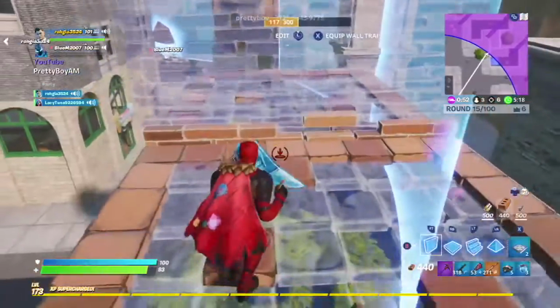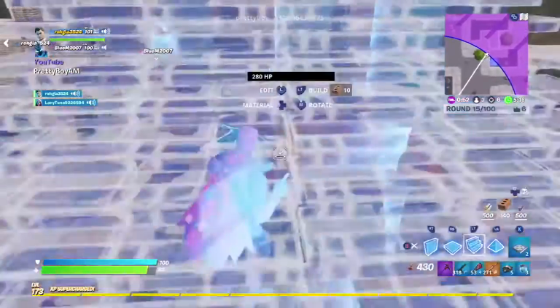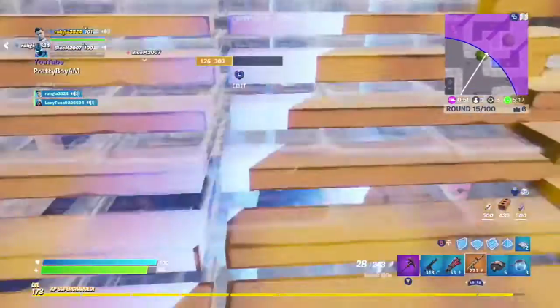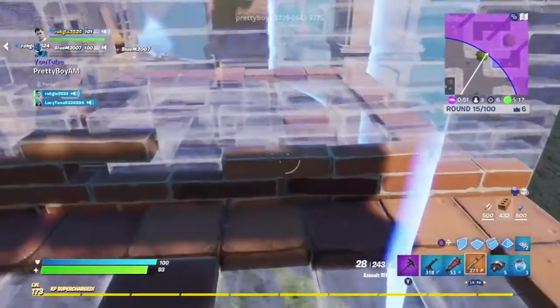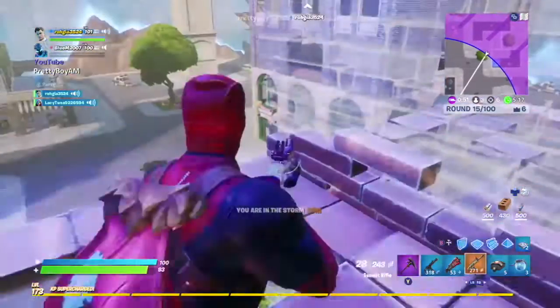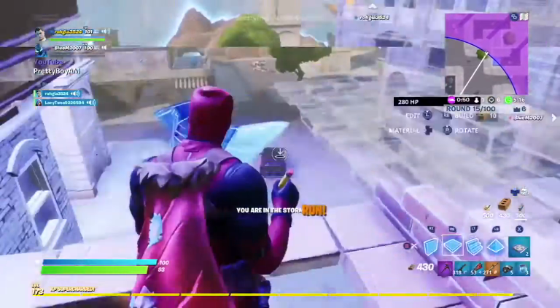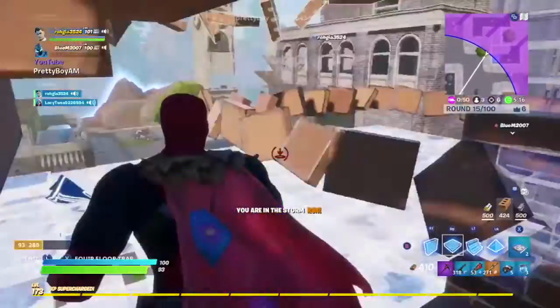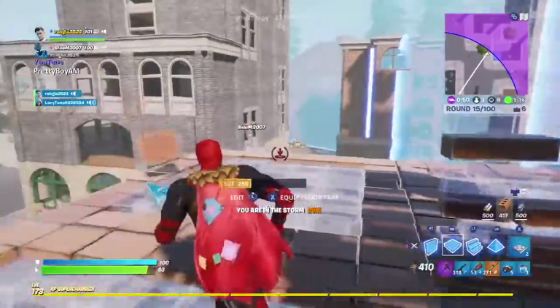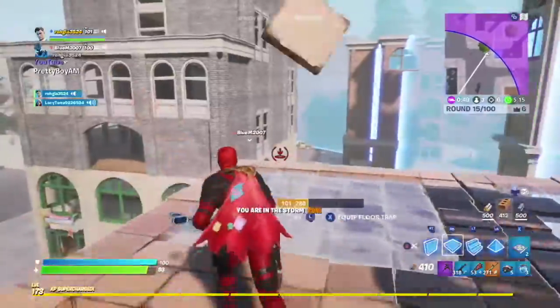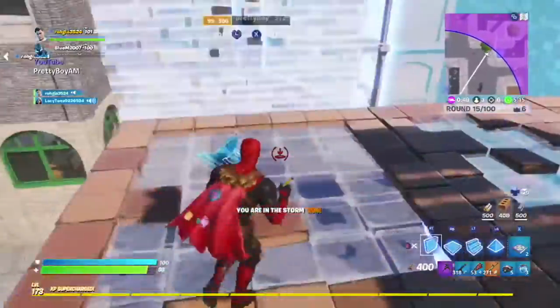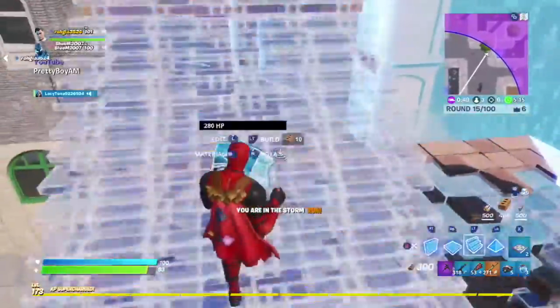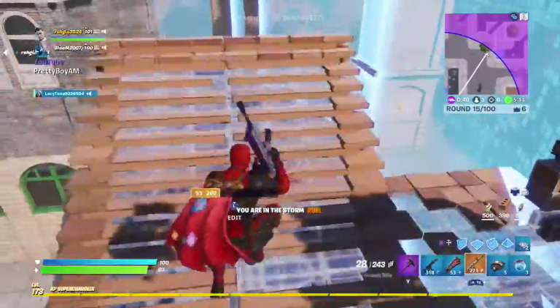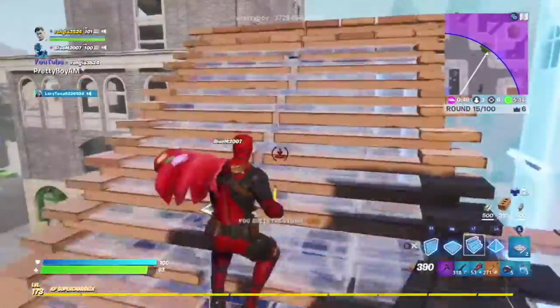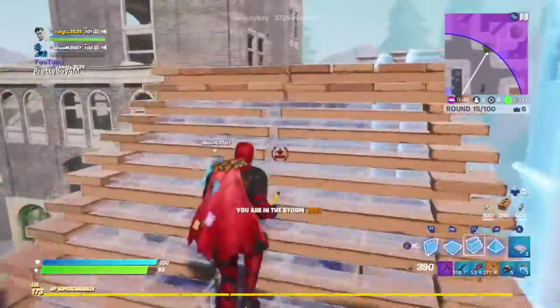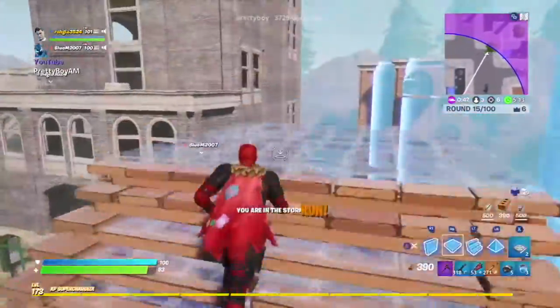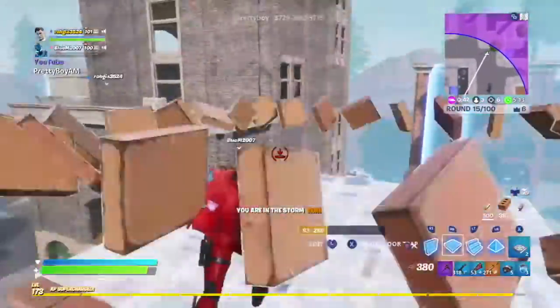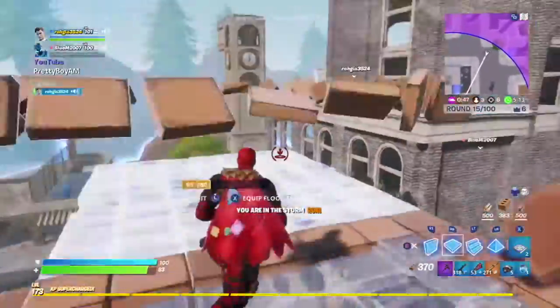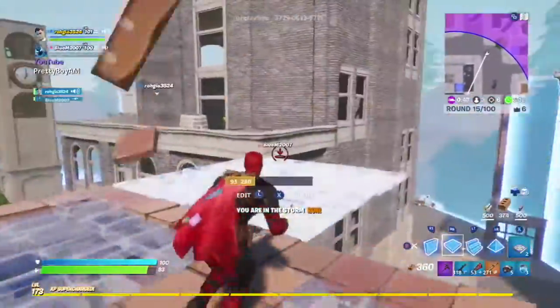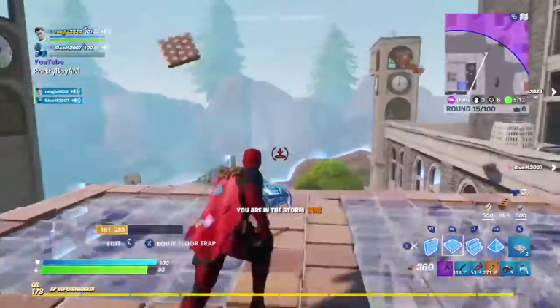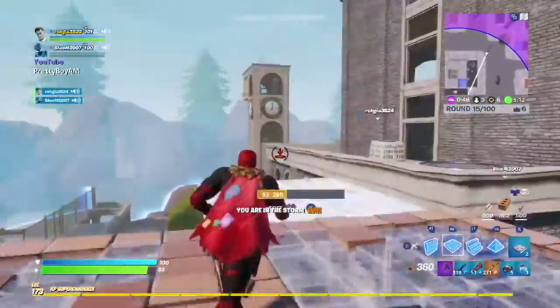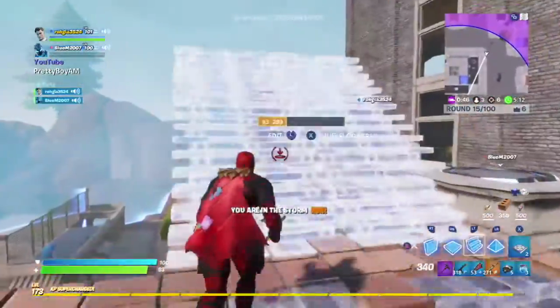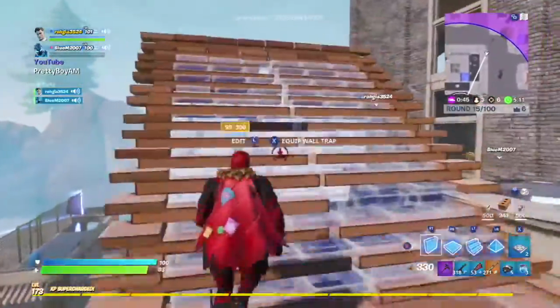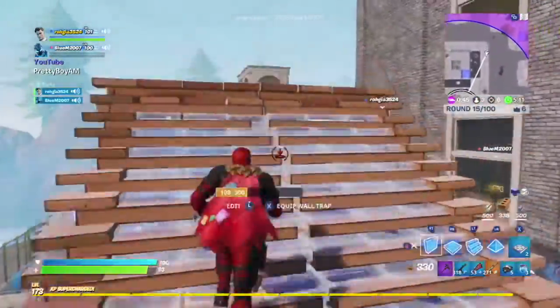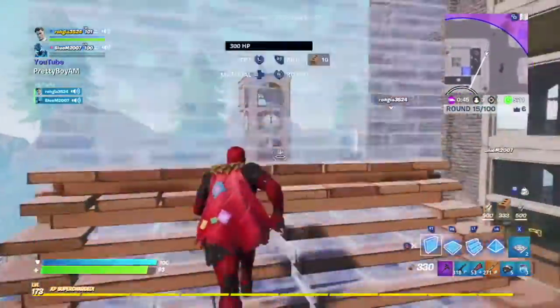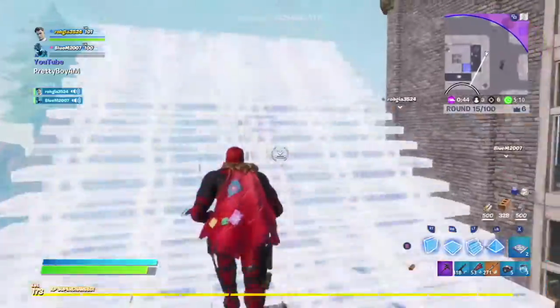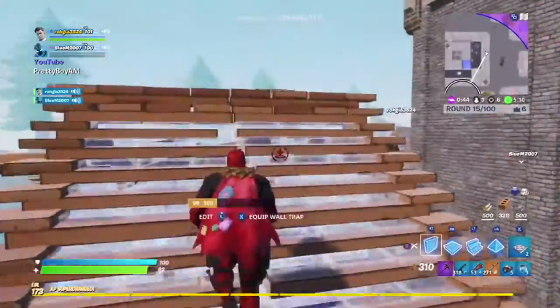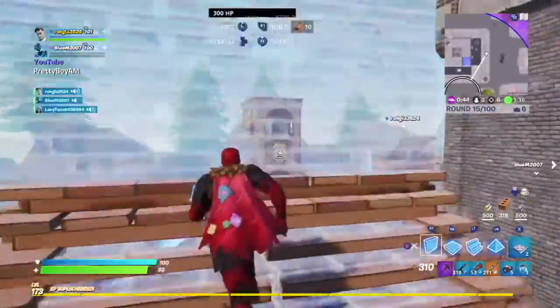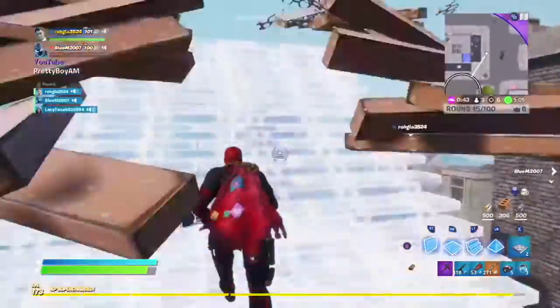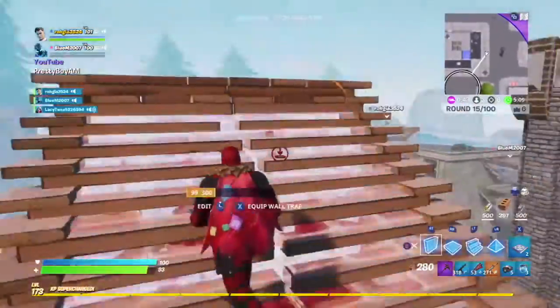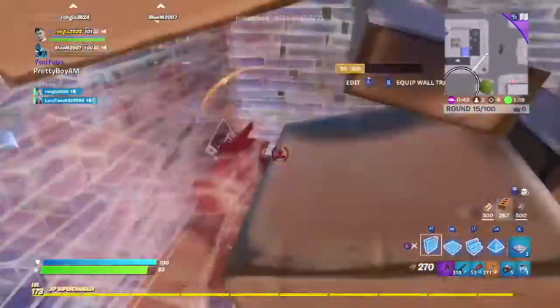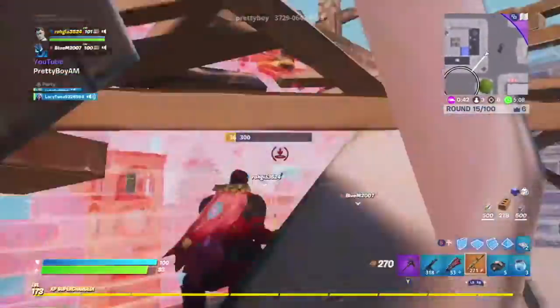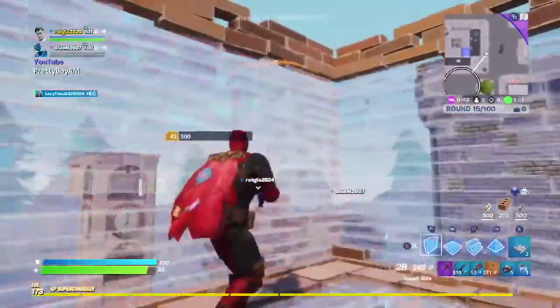Hey guys, welcome back to another video. Today we're going to show you guys how to do this pretty cool glitch where you can get your teammates and henchmen stuck inside the wall so you can't revive them or take the reboot card.